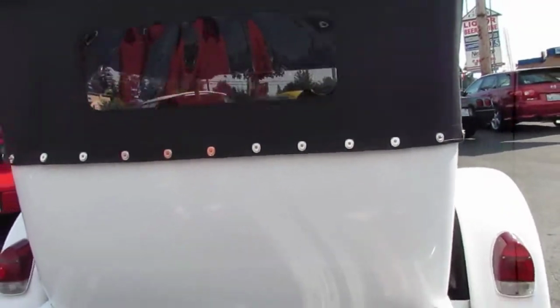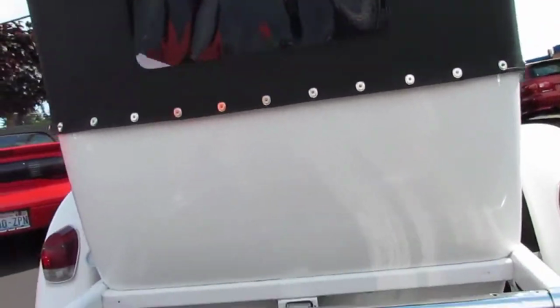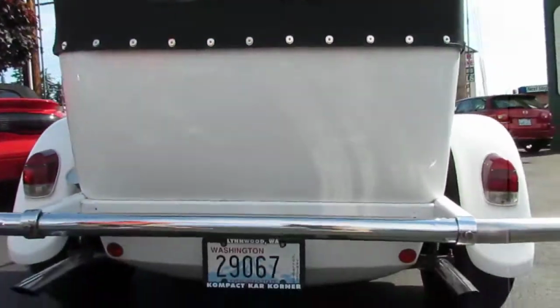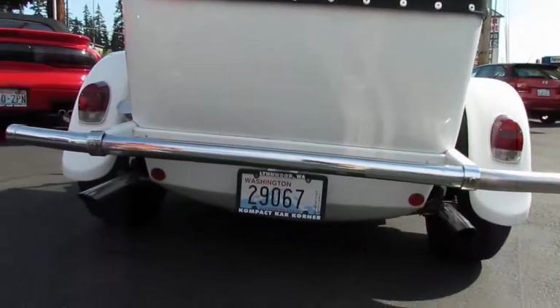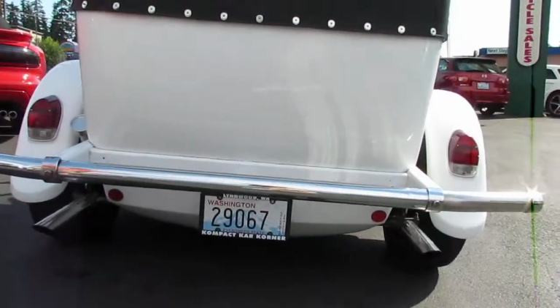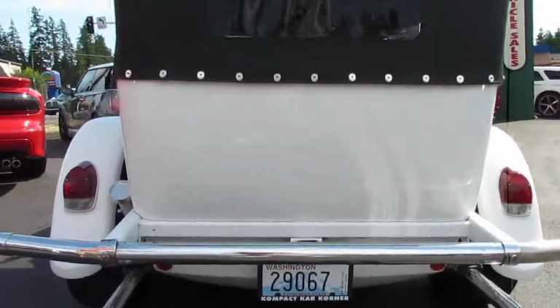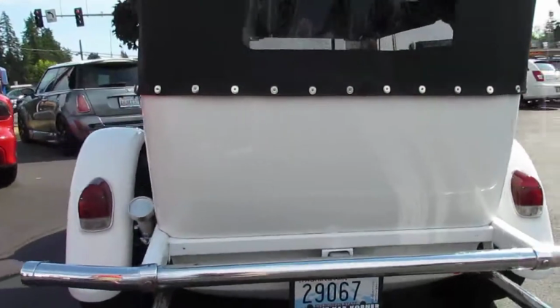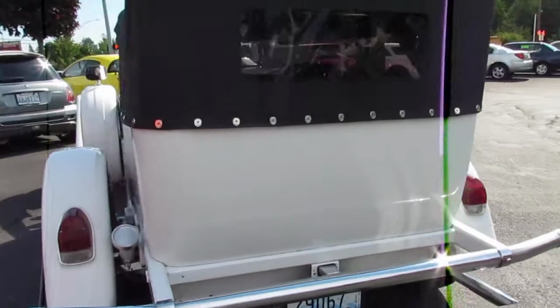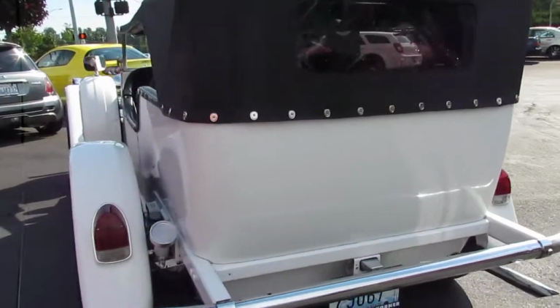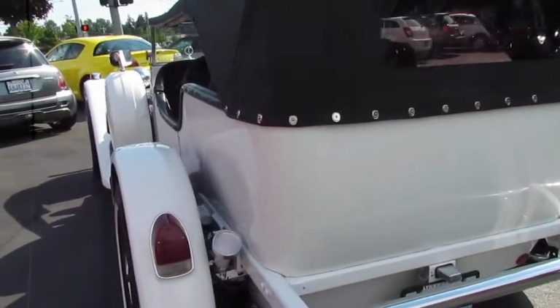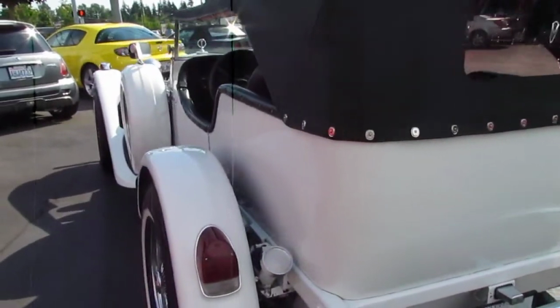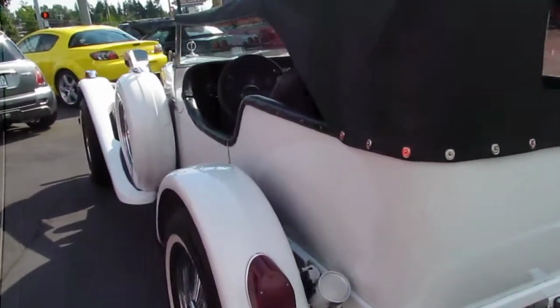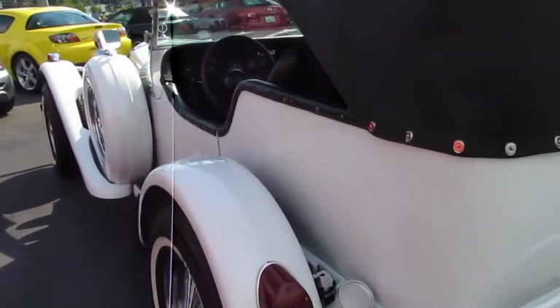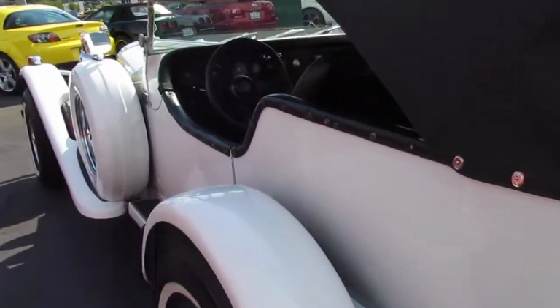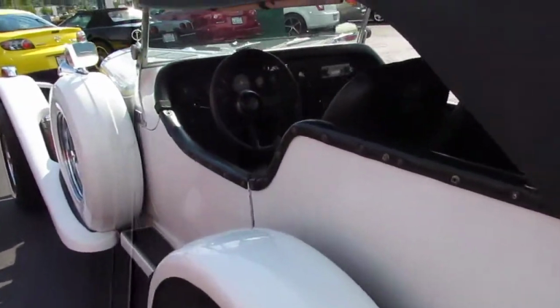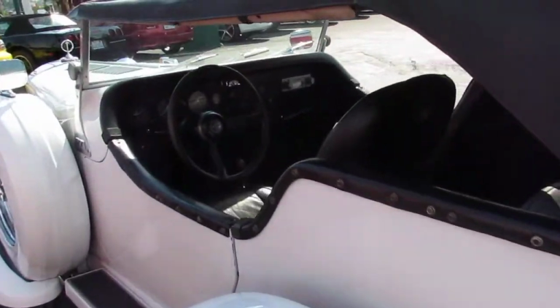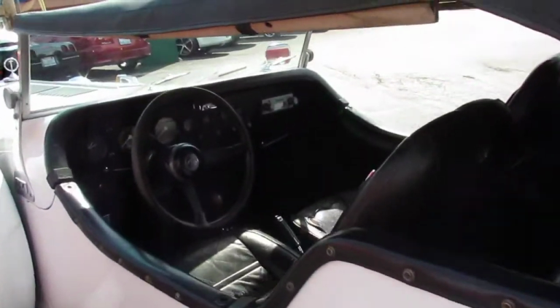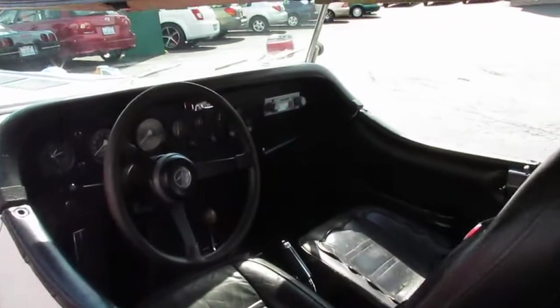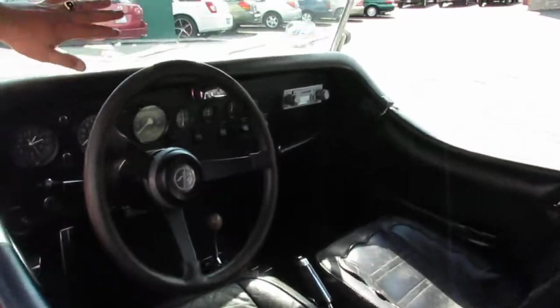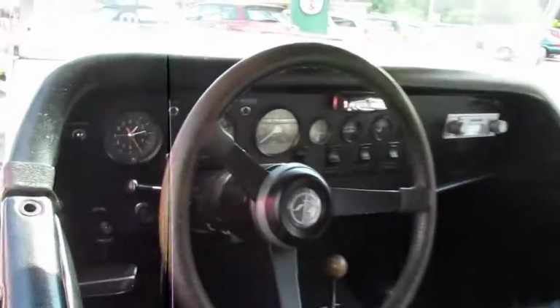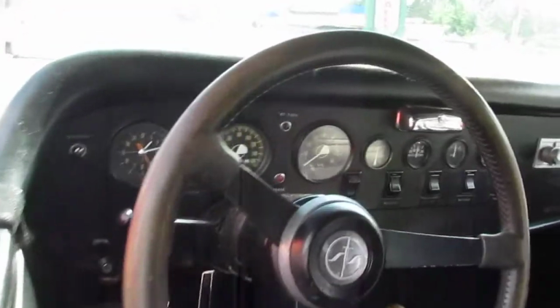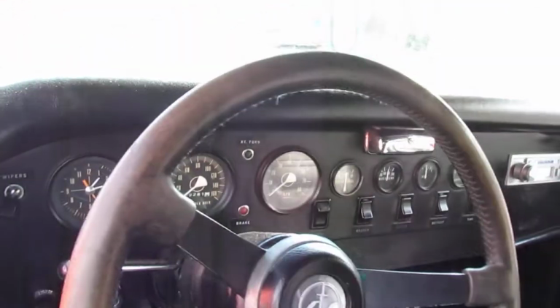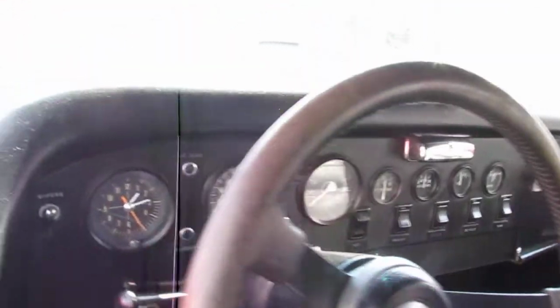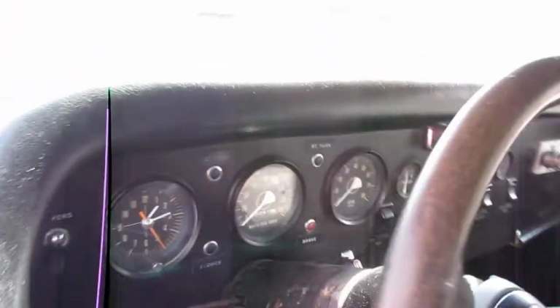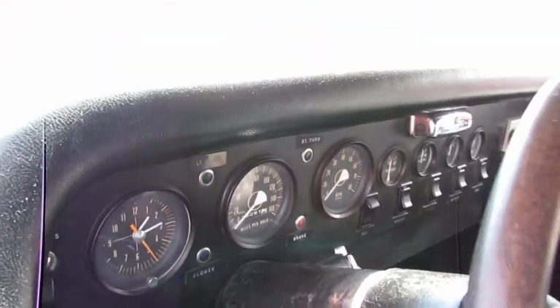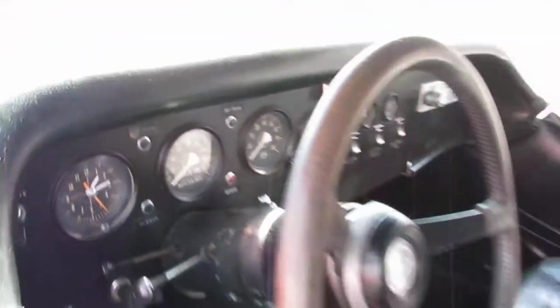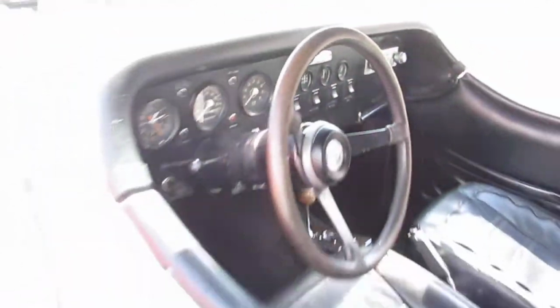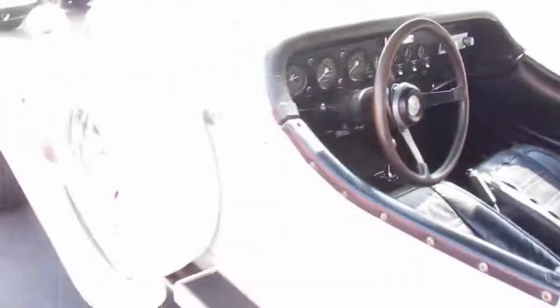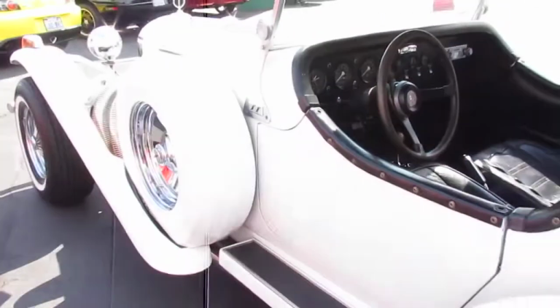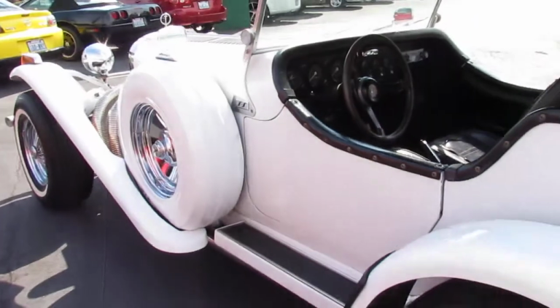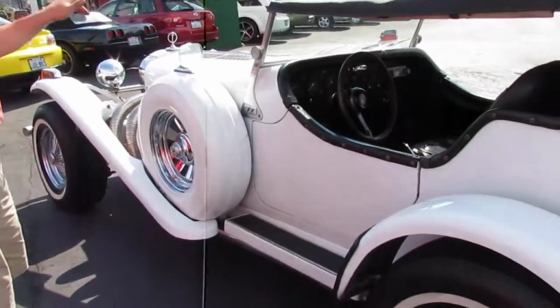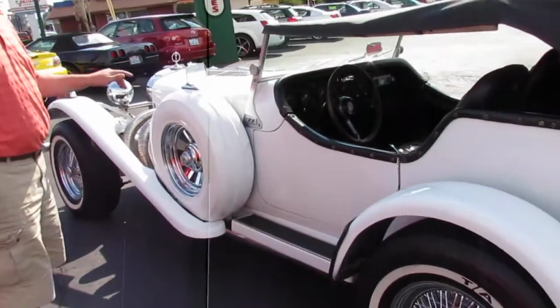If you buy this in the state of Washington, you get to keep the collector plate — never hit tabs again, which is a cool thing. All the gauges, everything's all there on this old car. Dual spares, four-wheel disc brakes with the big block.